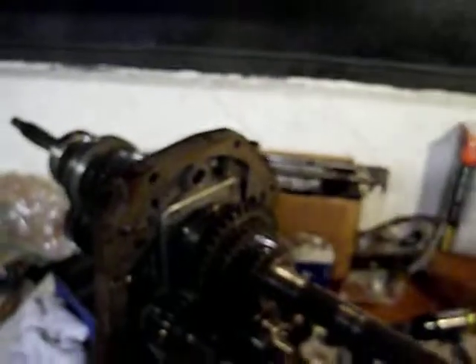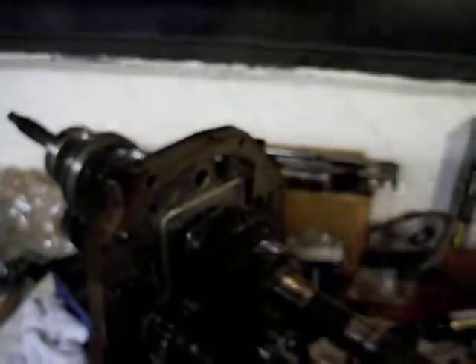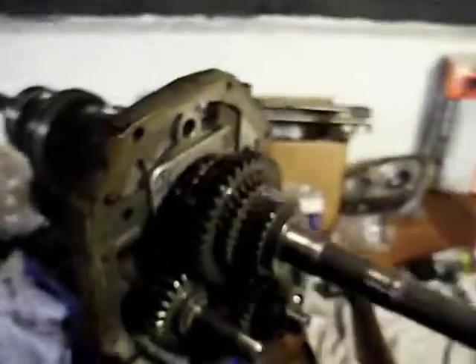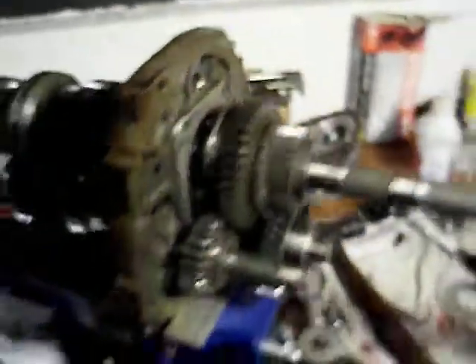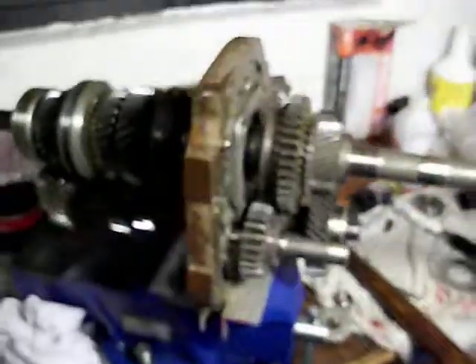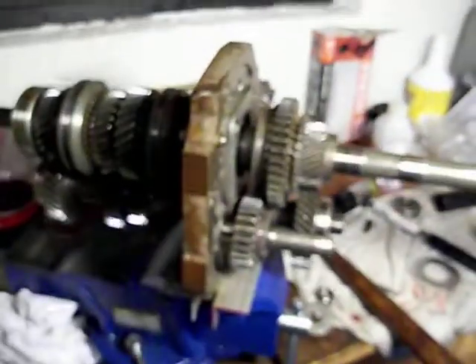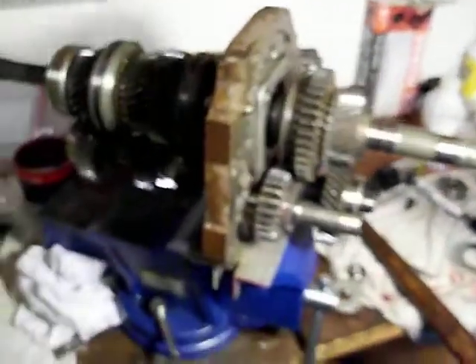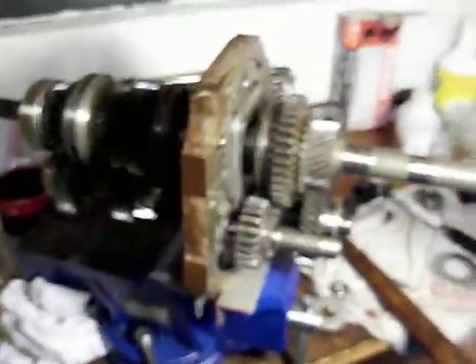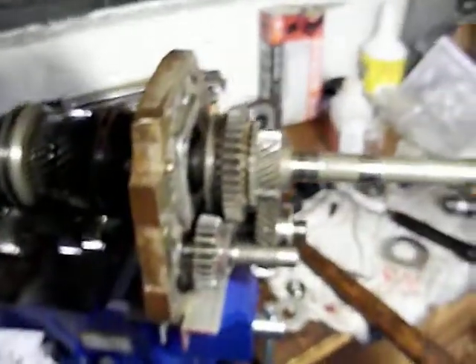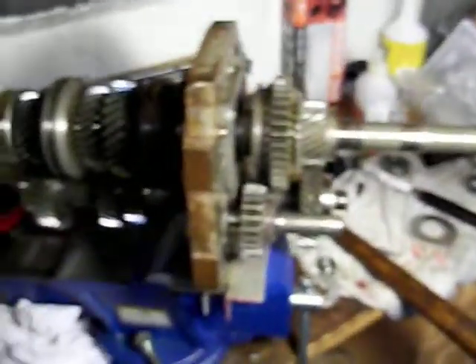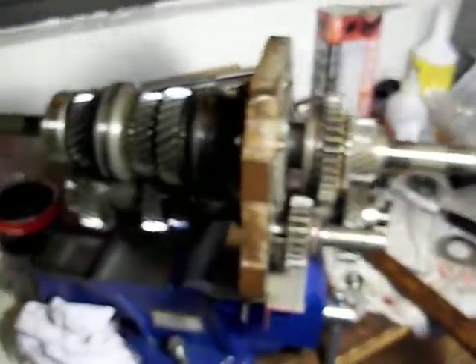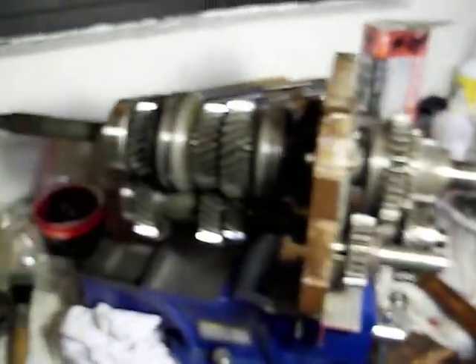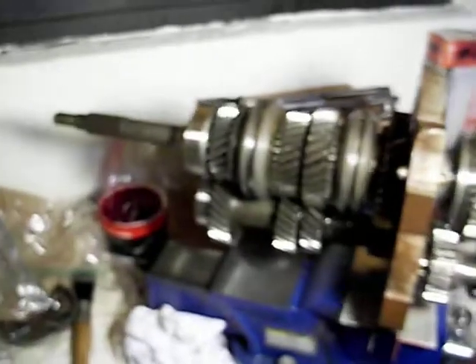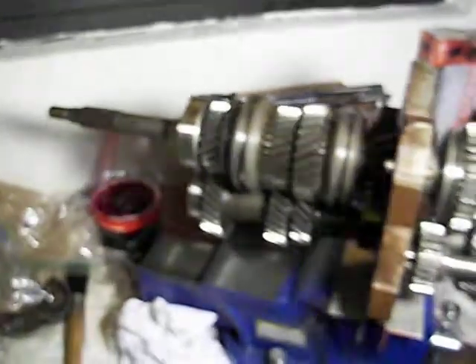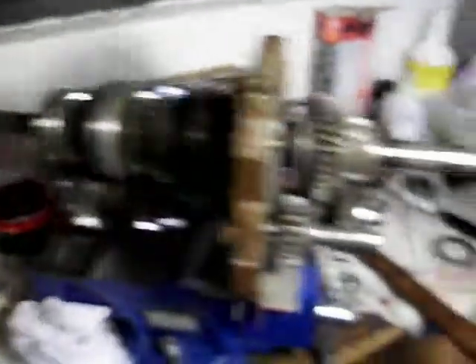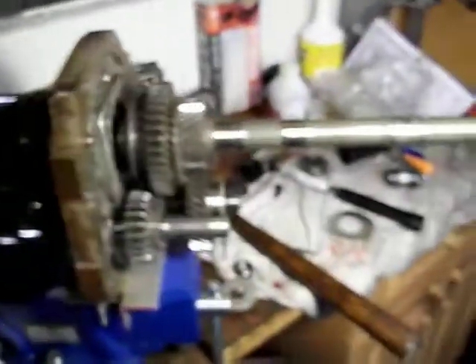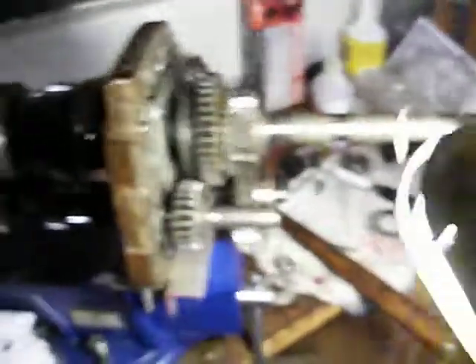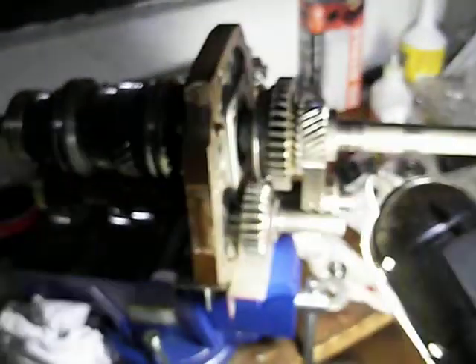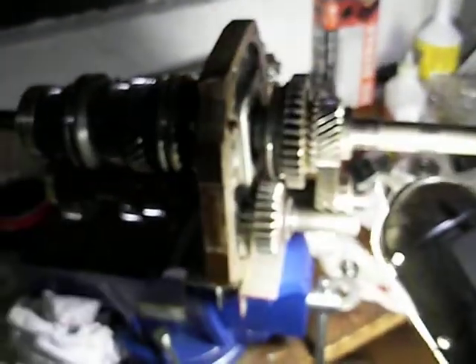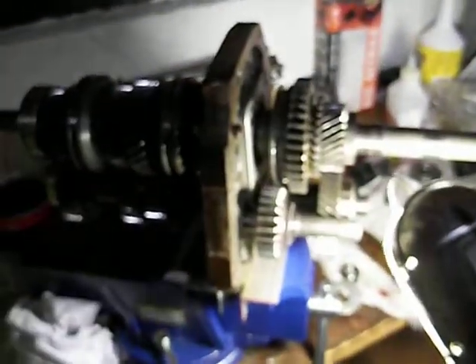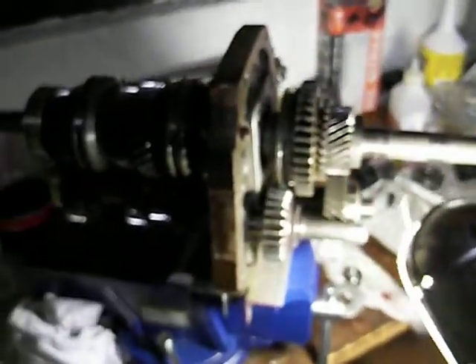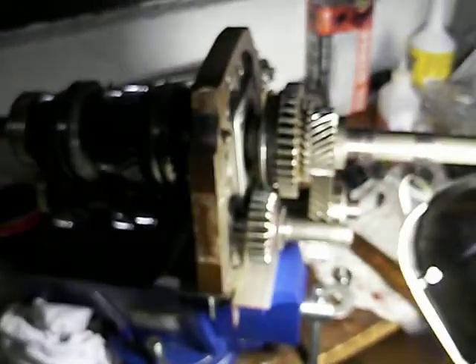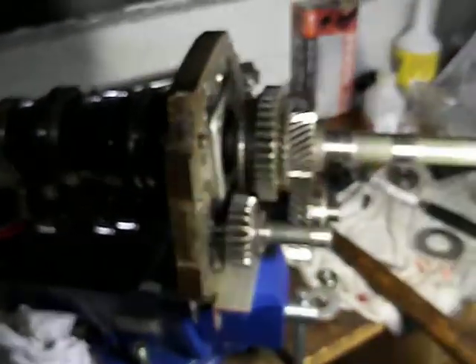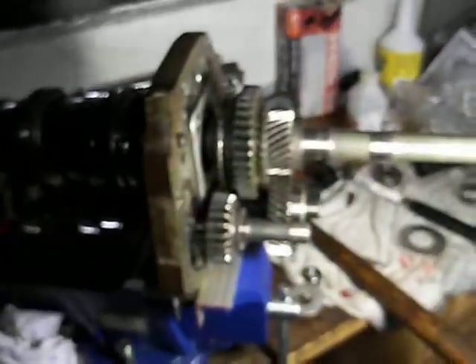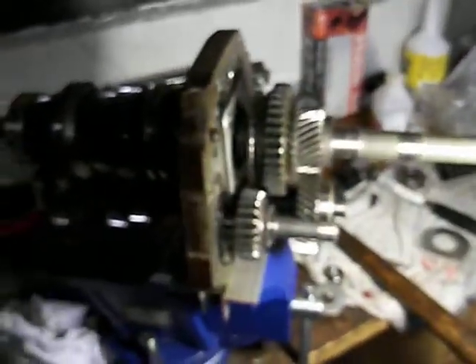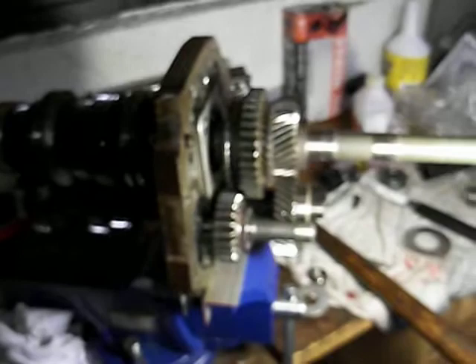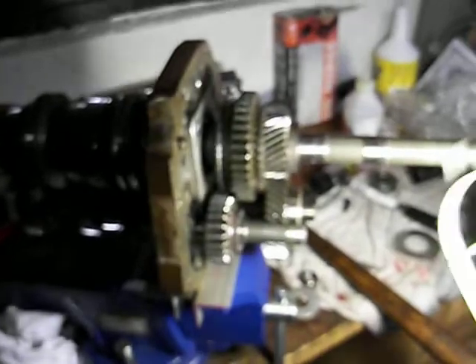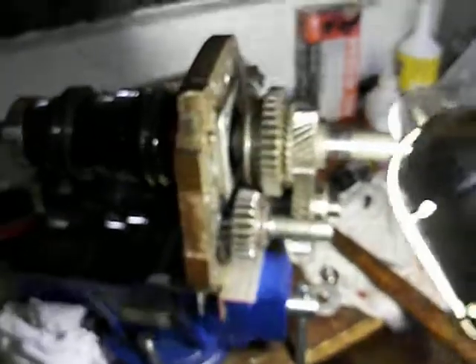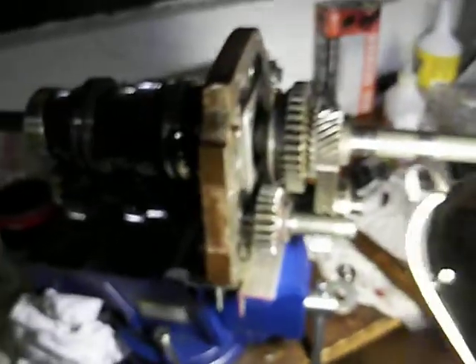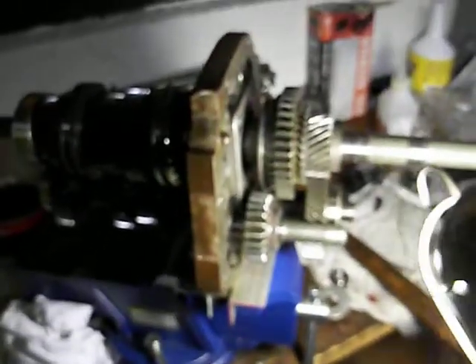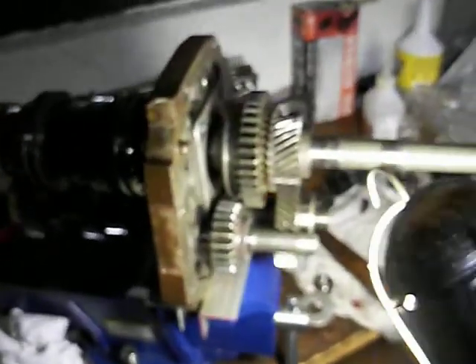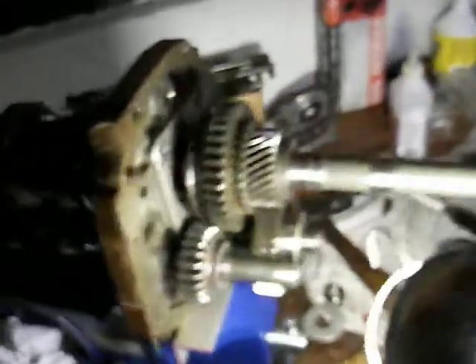I'm about ready to call it a wrap for the night. I've got everything put back together except for the output bearing and the nuts to tighten it all down.